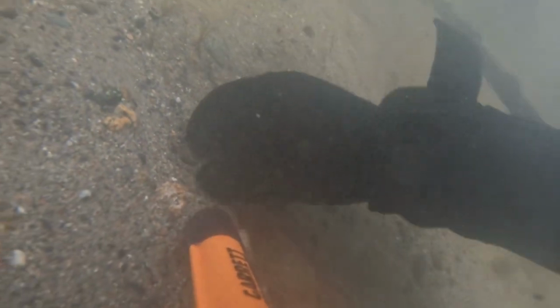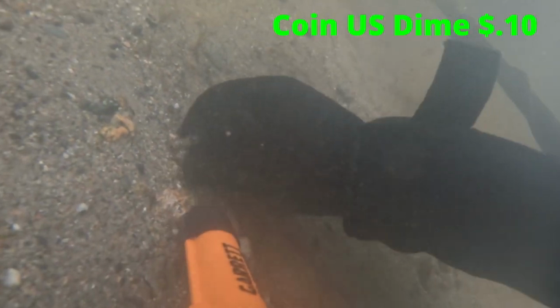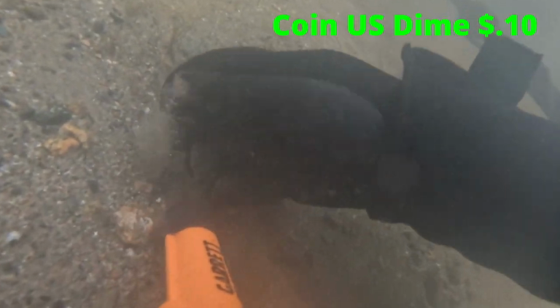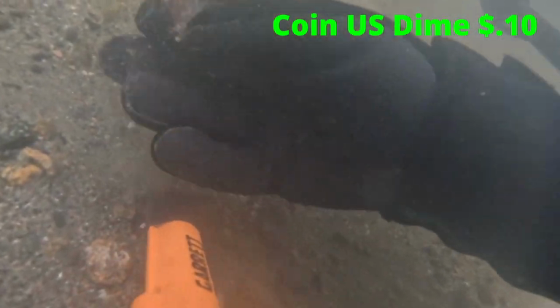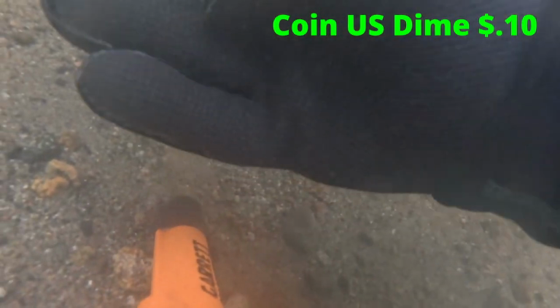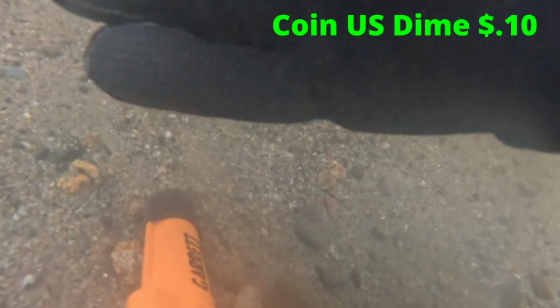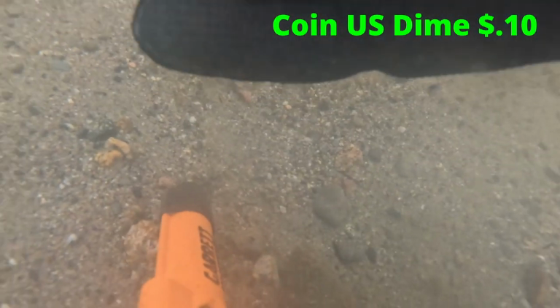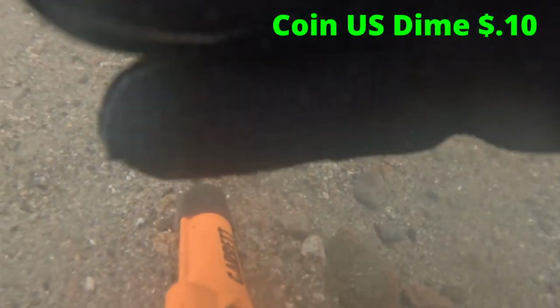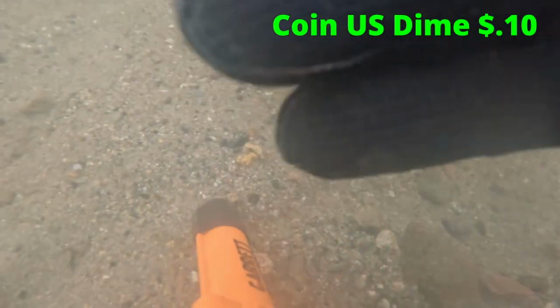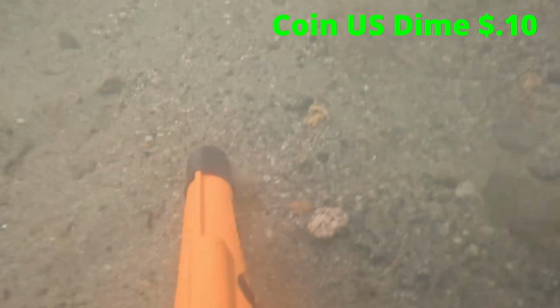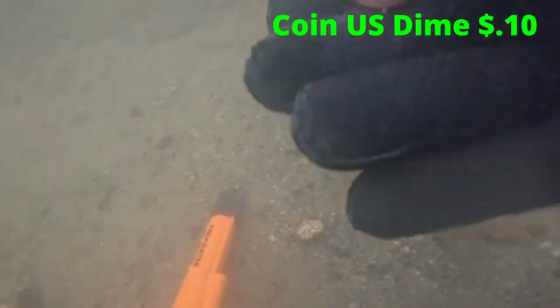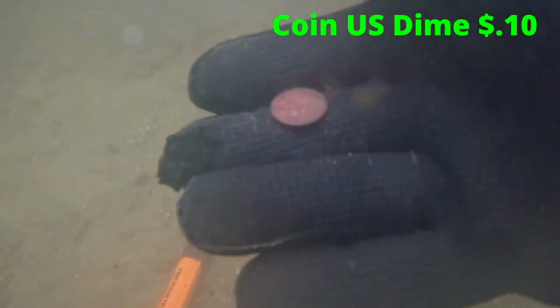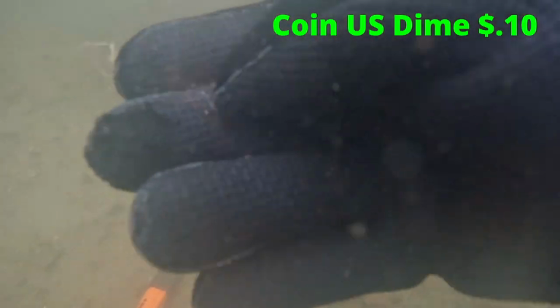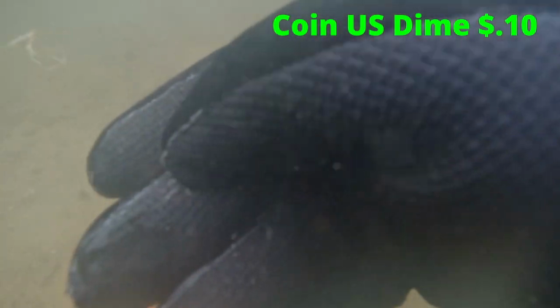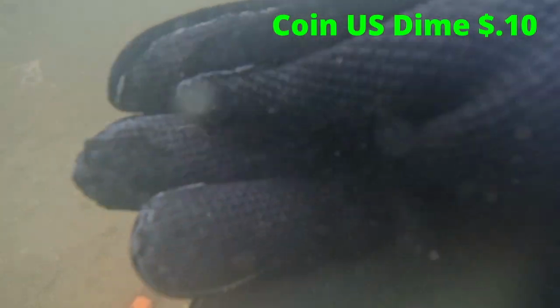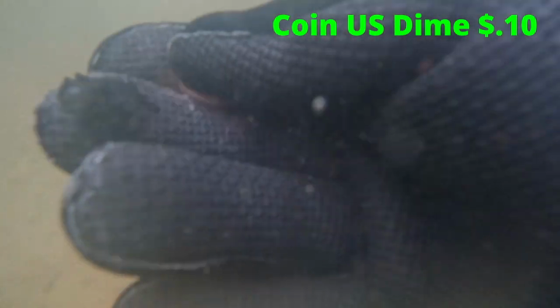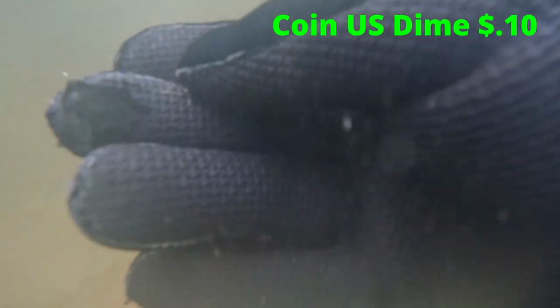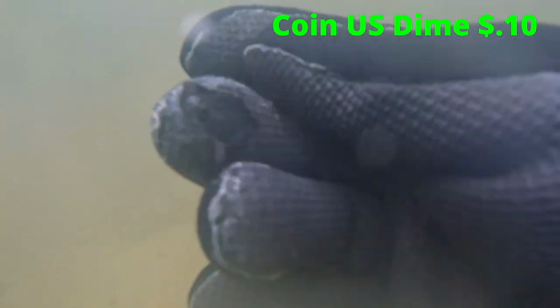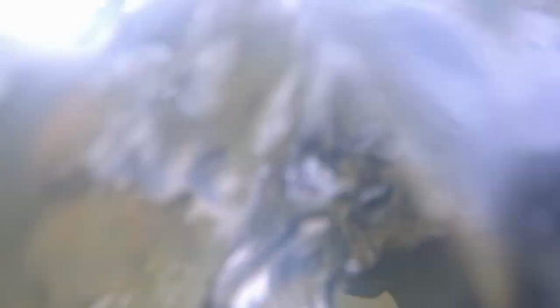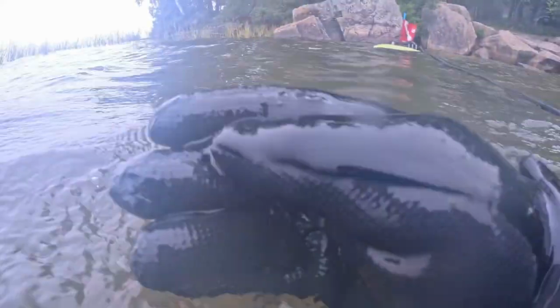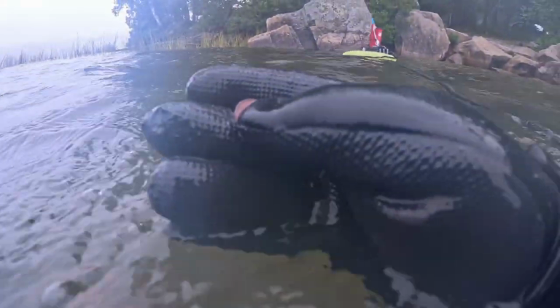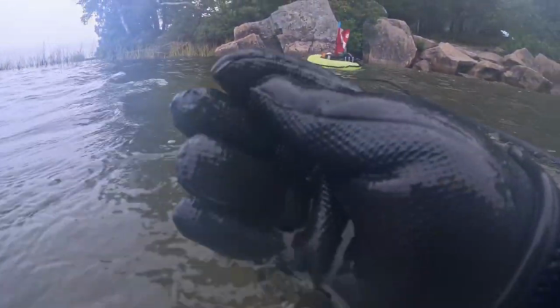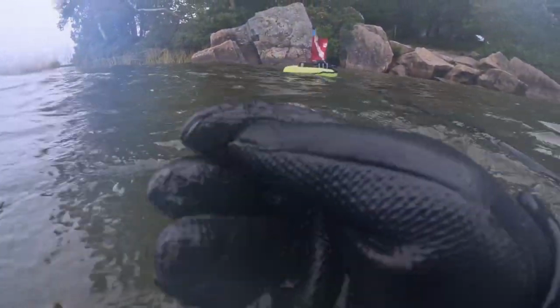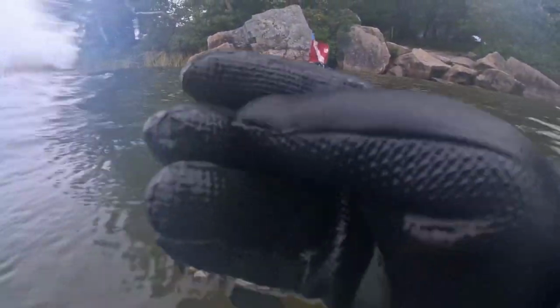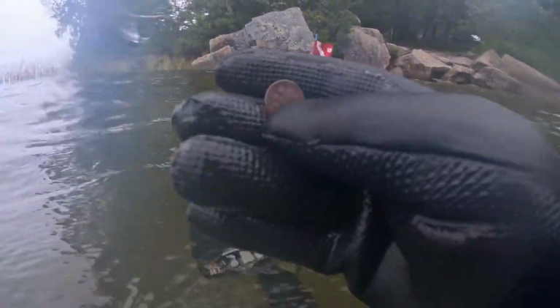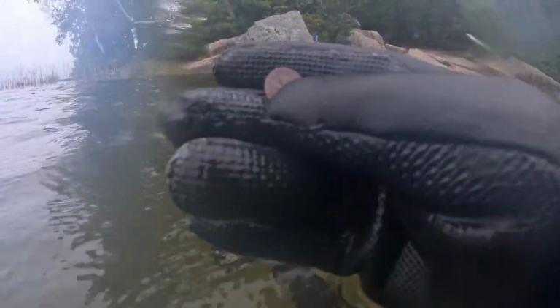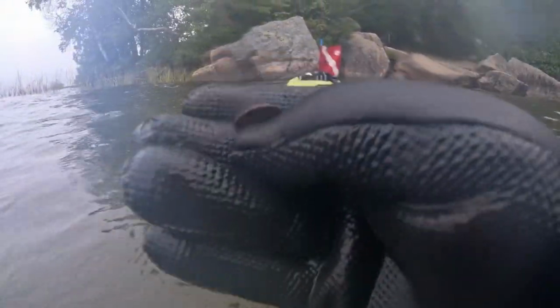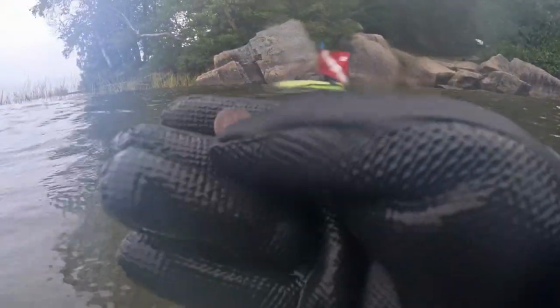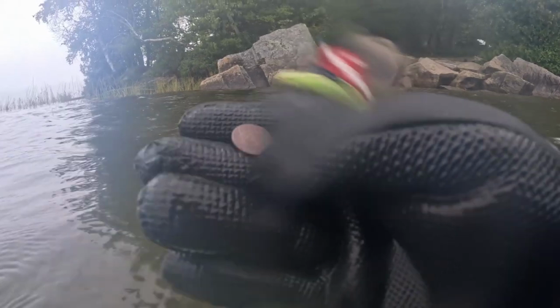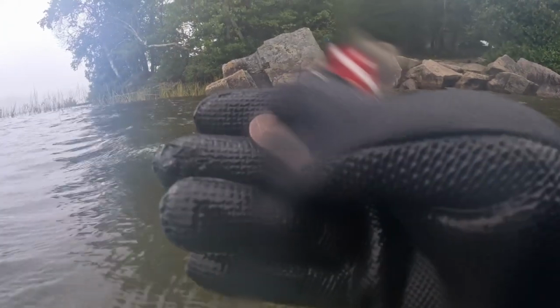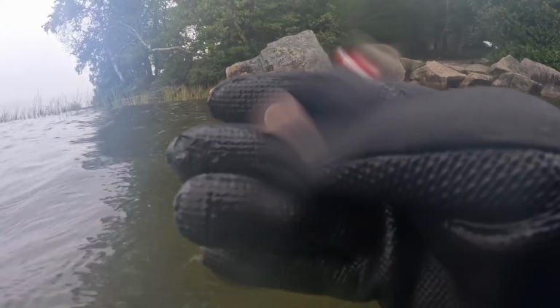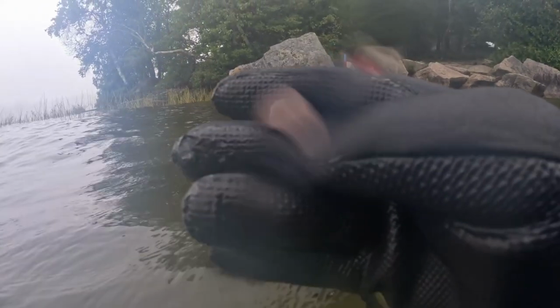Another coin — it's a dime. I'll put that towards my retirement. So I now have about $0.10 saved up for my retirement.